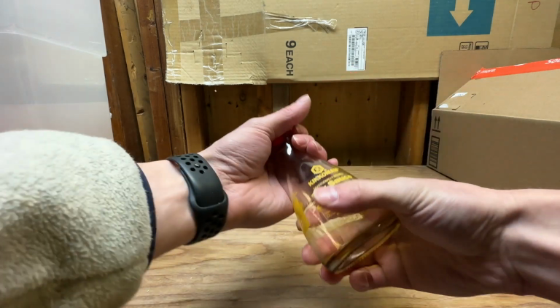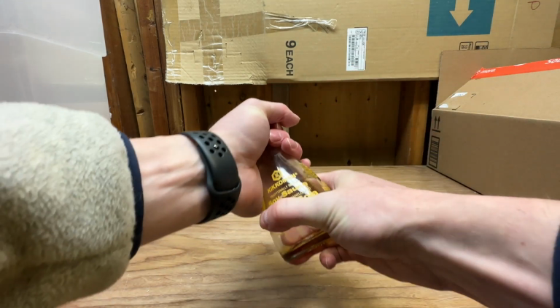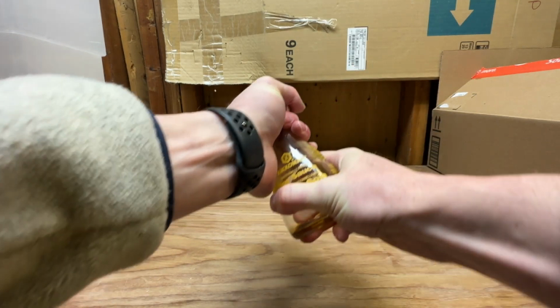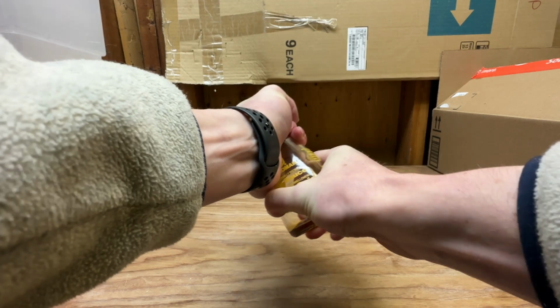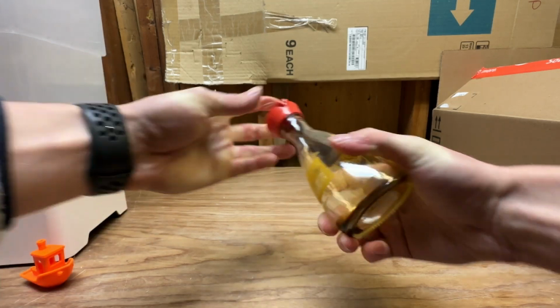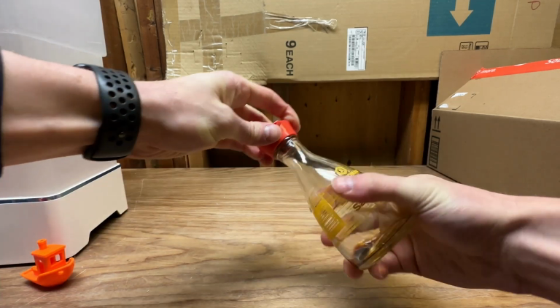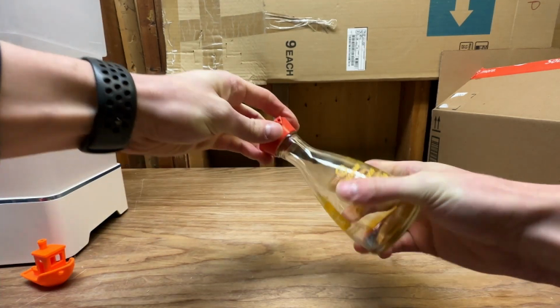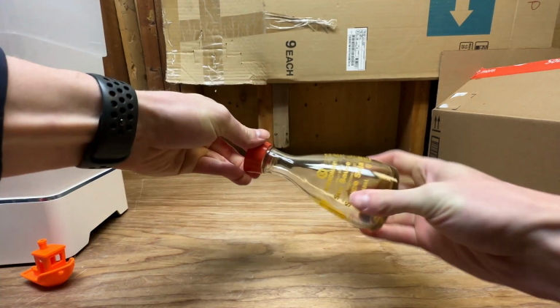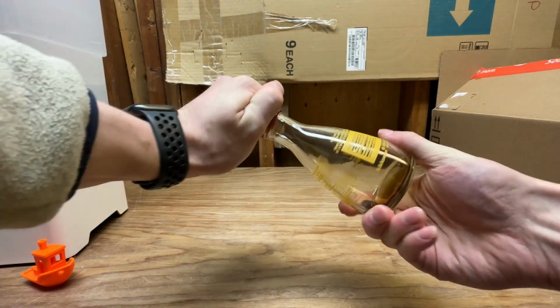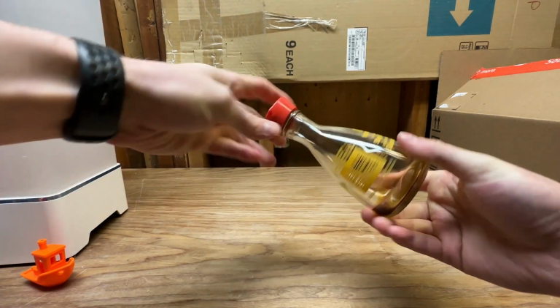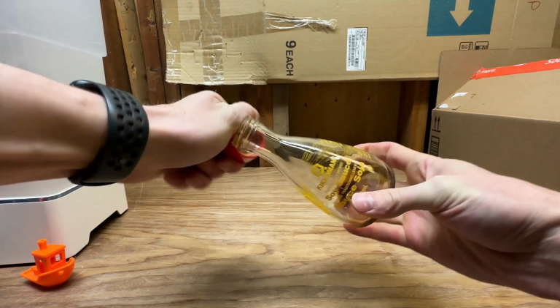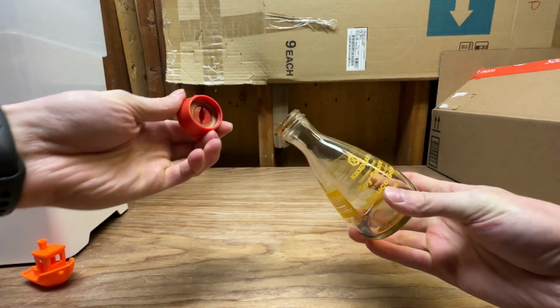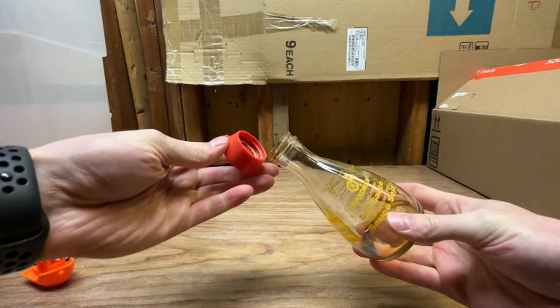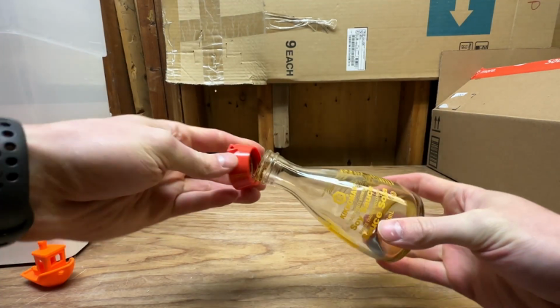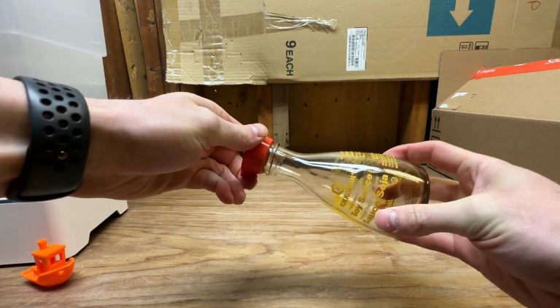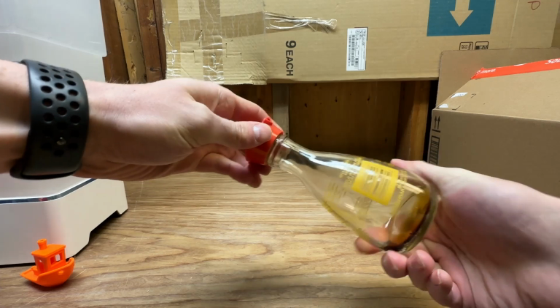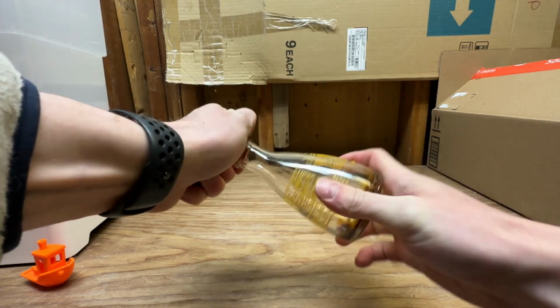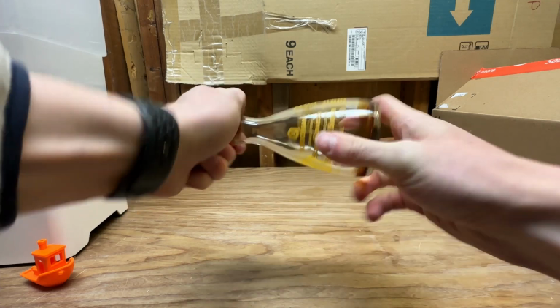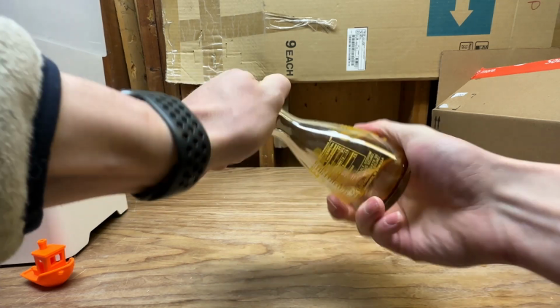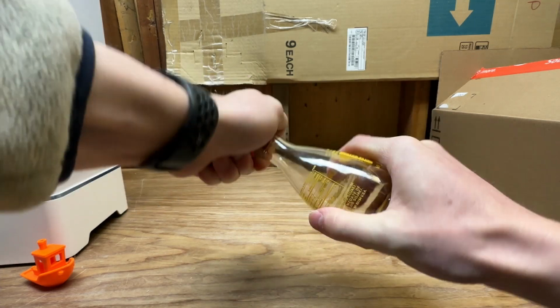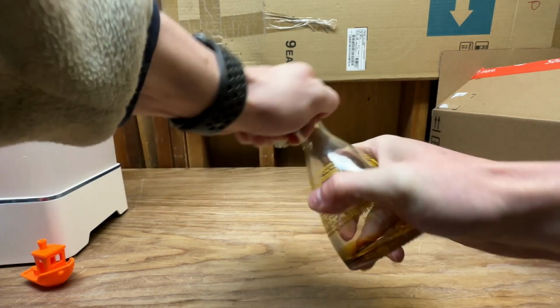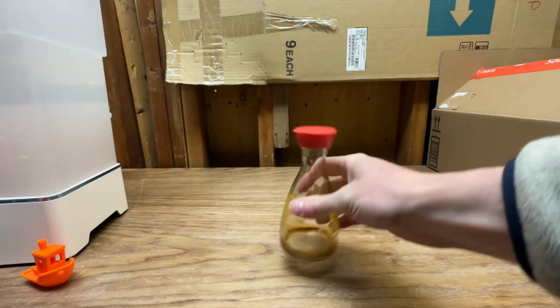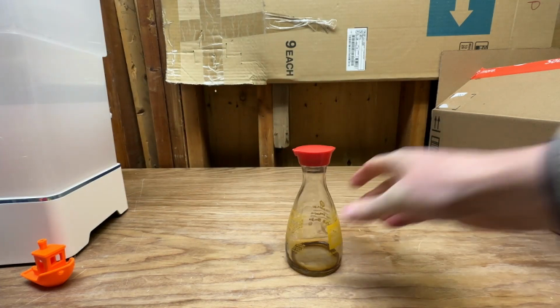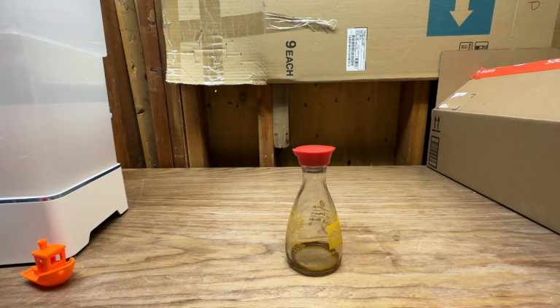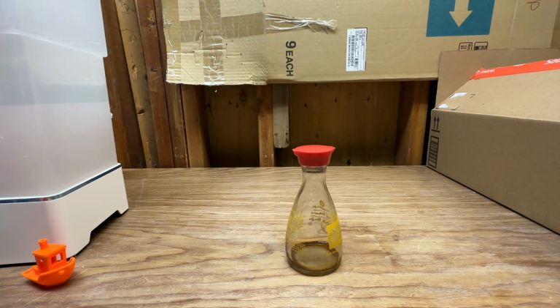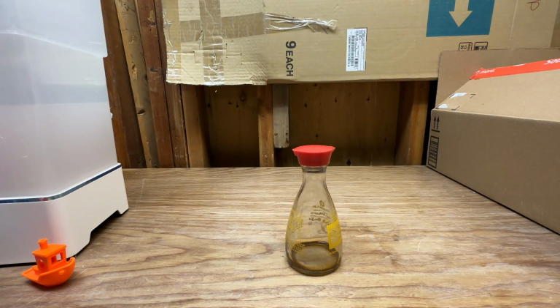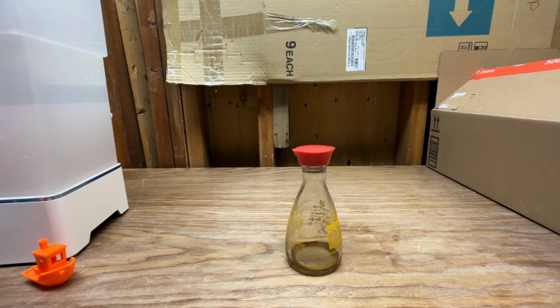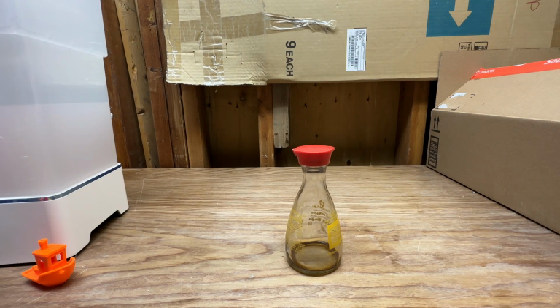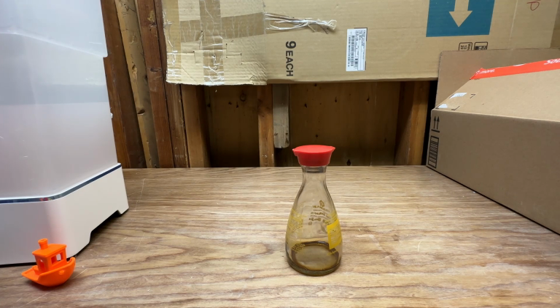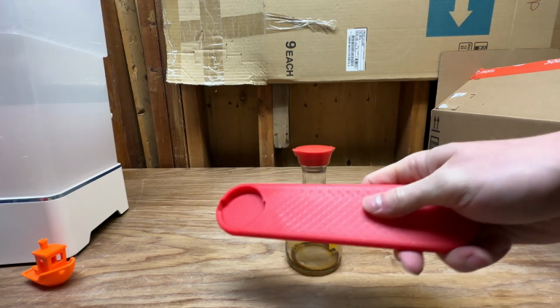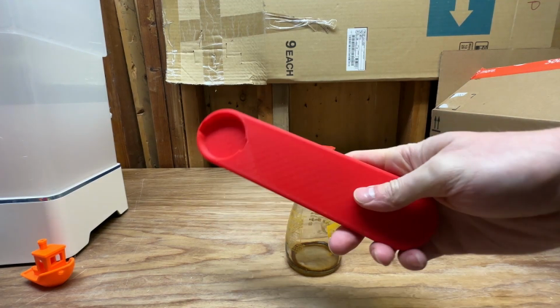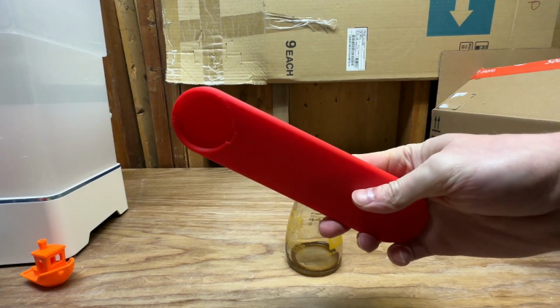This thing is pretty hard to twist off. I've gotten it off and on a couple times so it's pretty easy at this point. The beauty of having a 3D printer is you get to print your own tools.